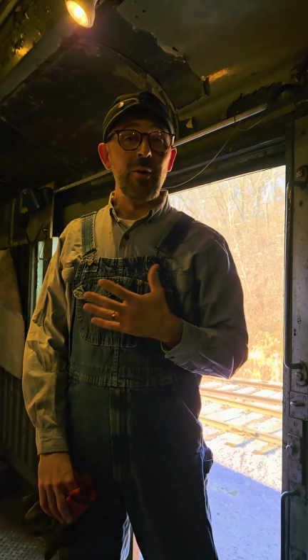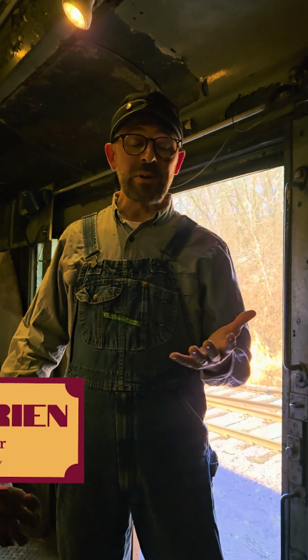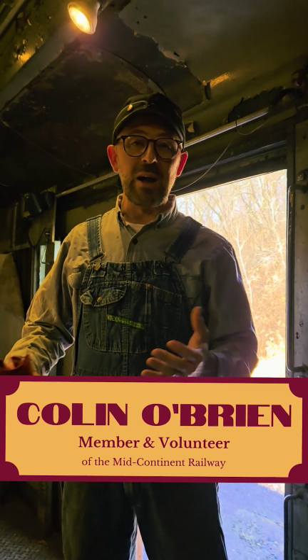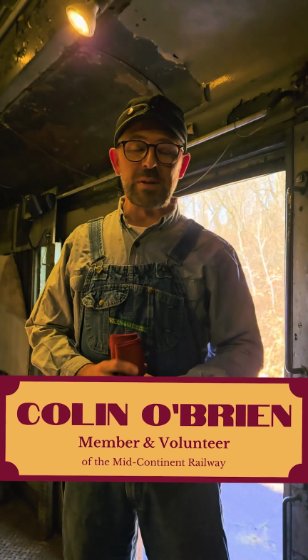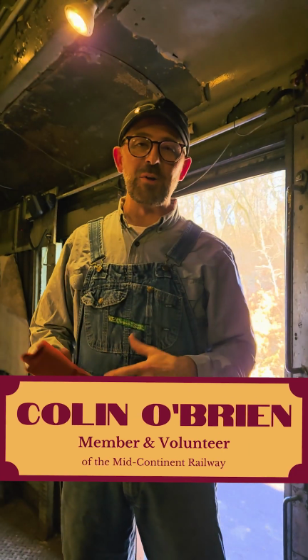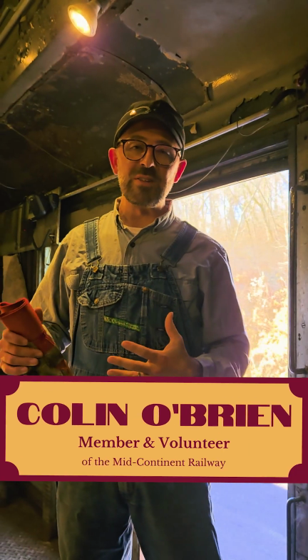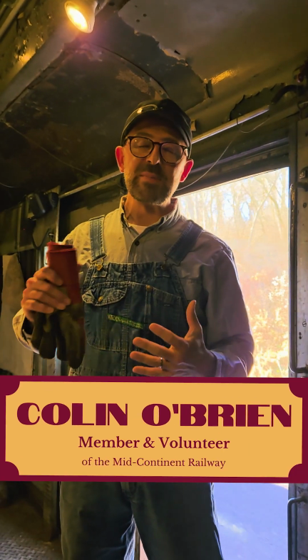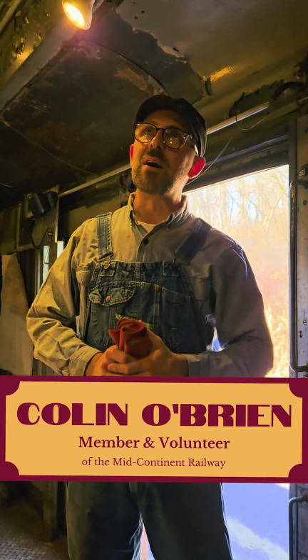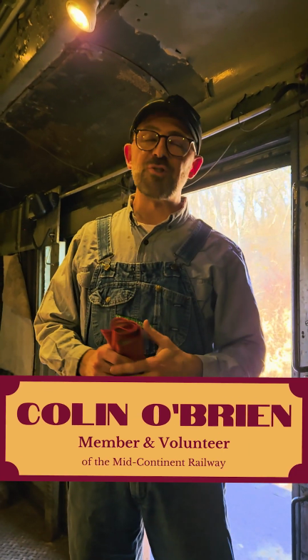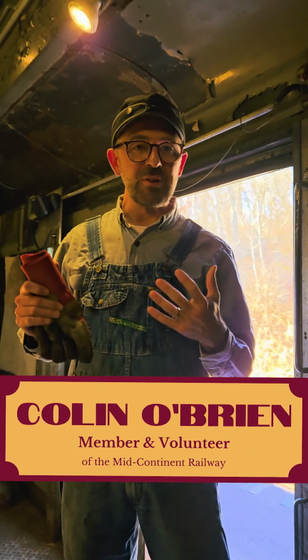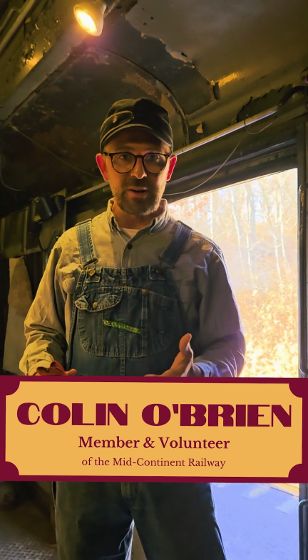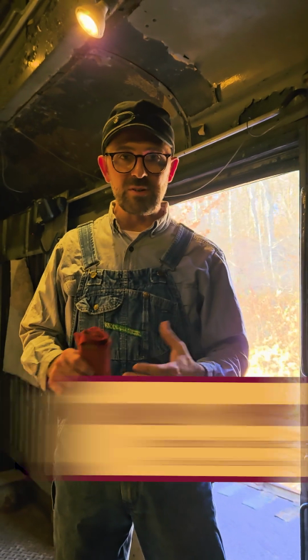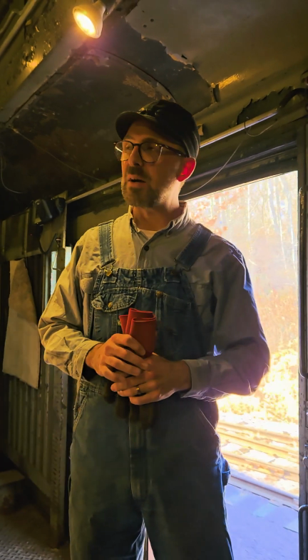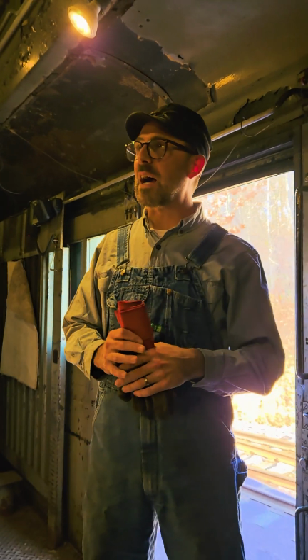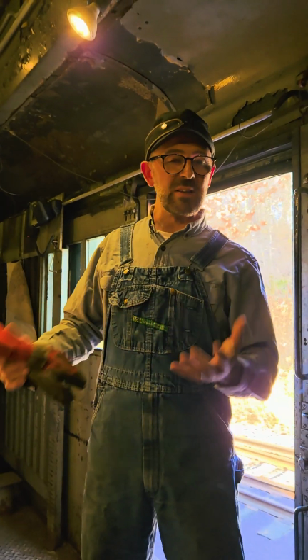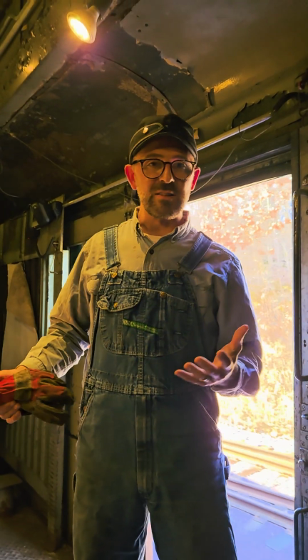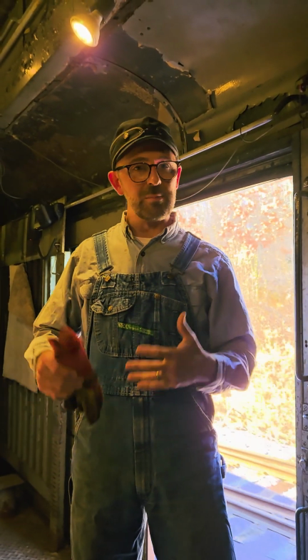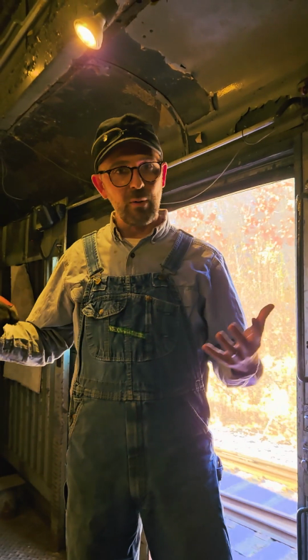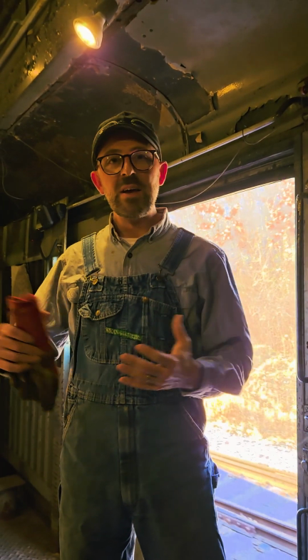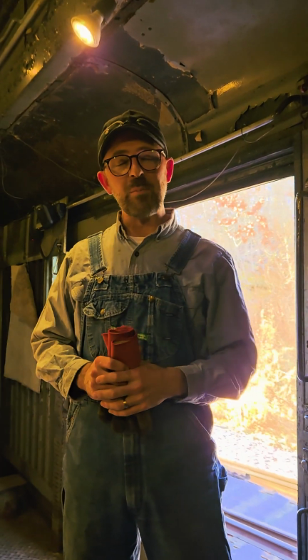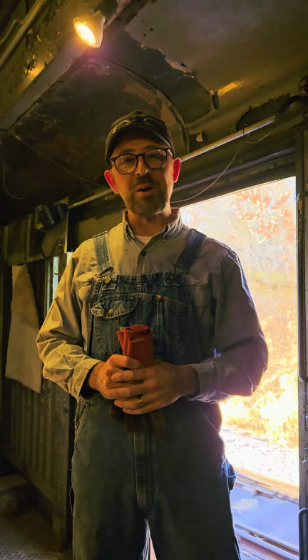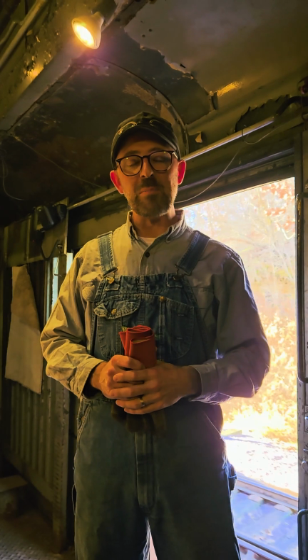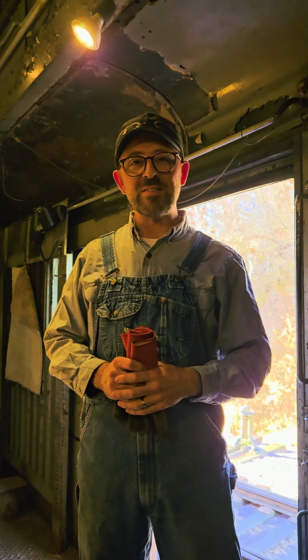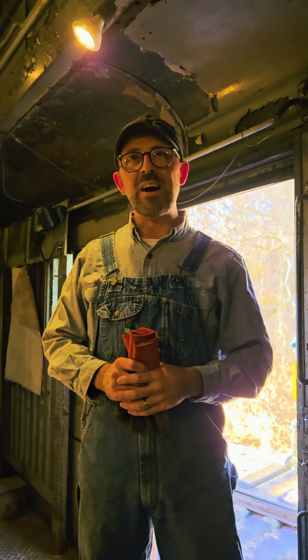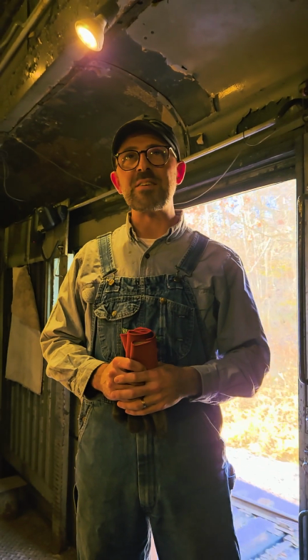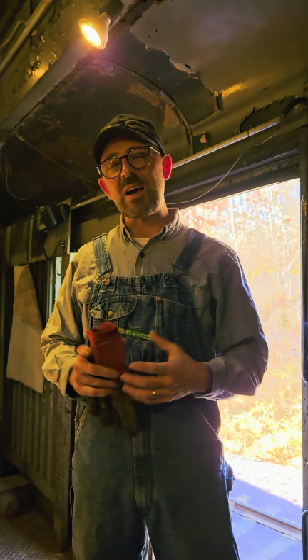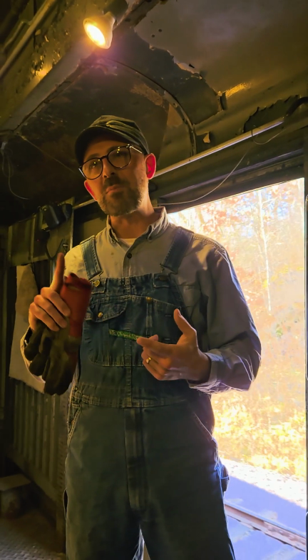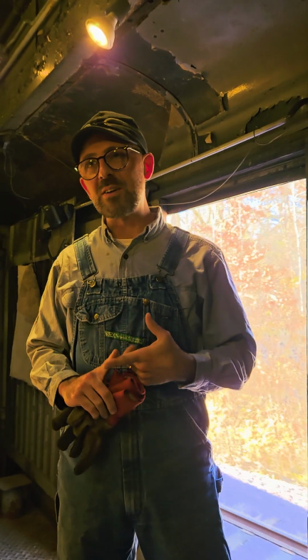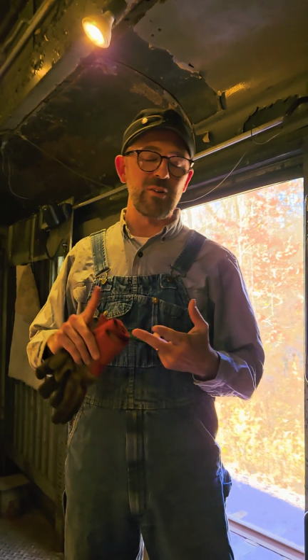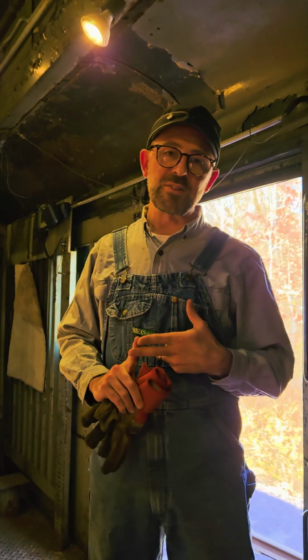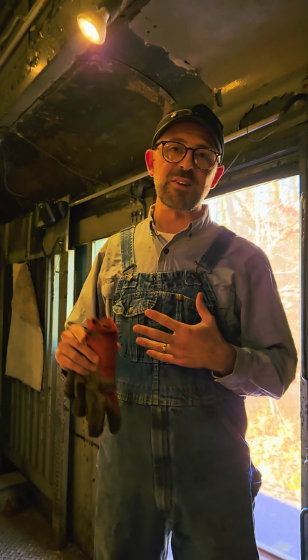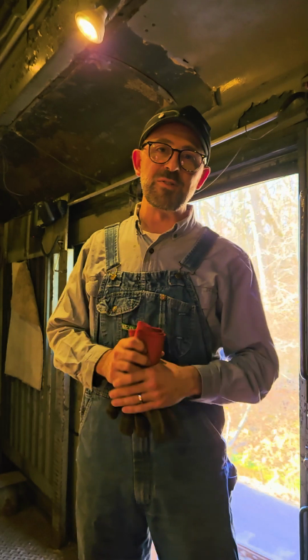Hi there, I'm Collin O'Brien with the Mid-Cottley Railway Museum. I'm a third generation member here at the museum. I got really into this as a little boy — I got brought up here by my parents, and we got to spend time with my grandparents volunteering at the museum.